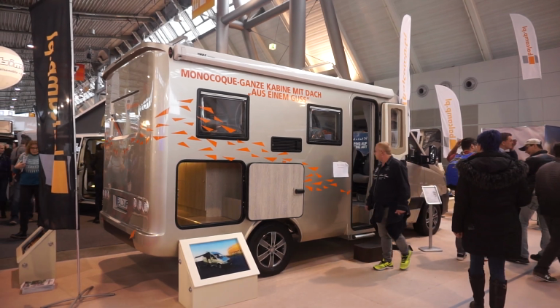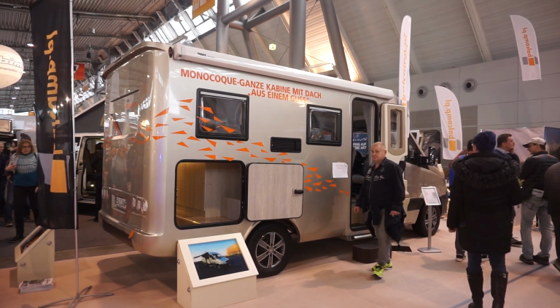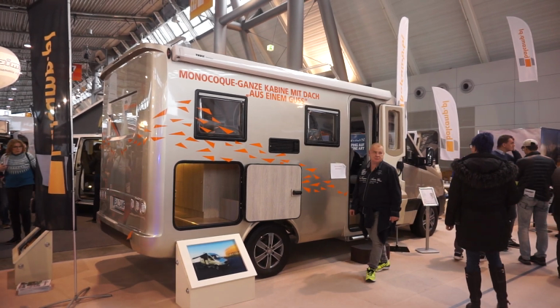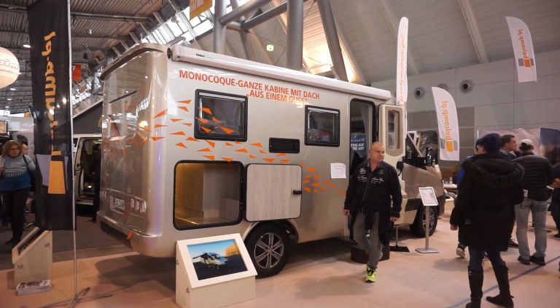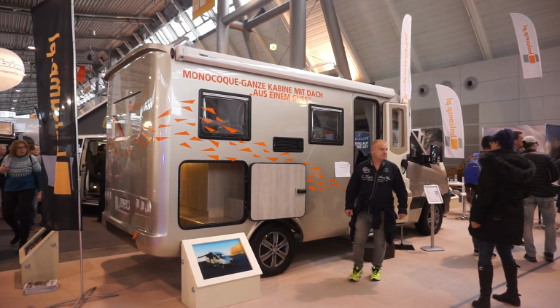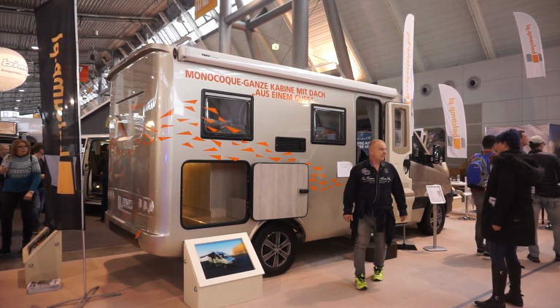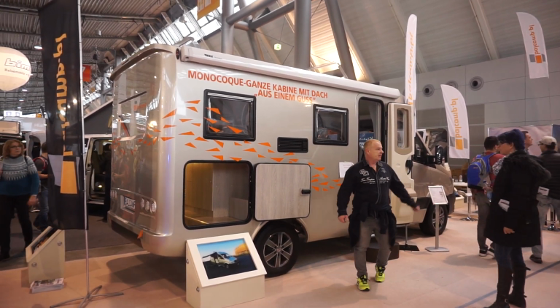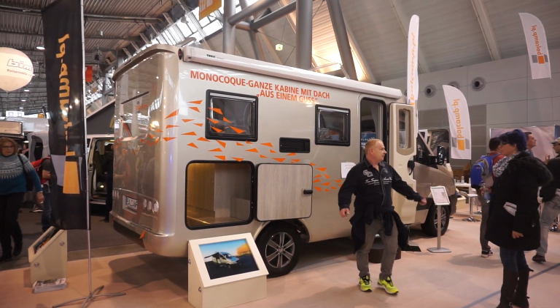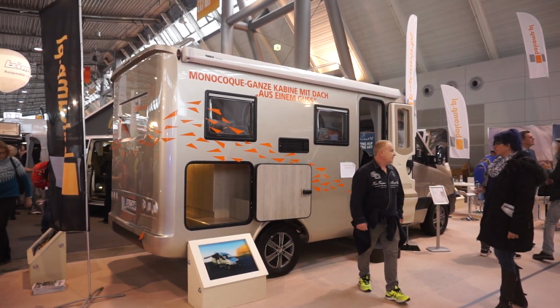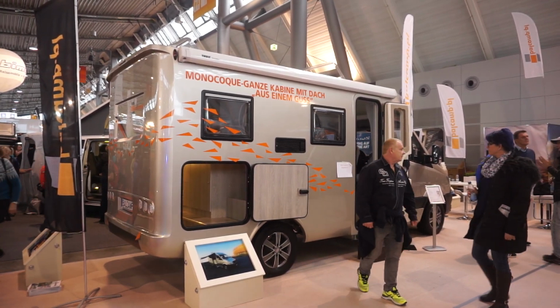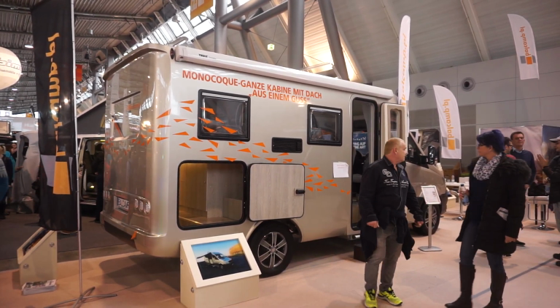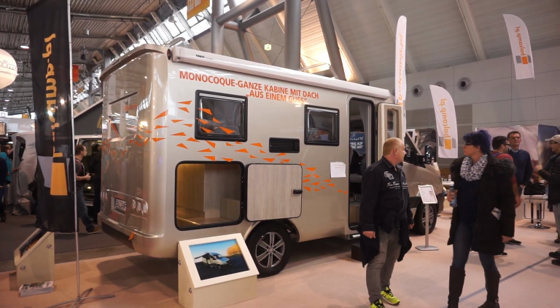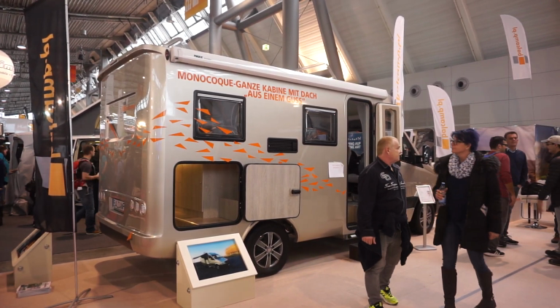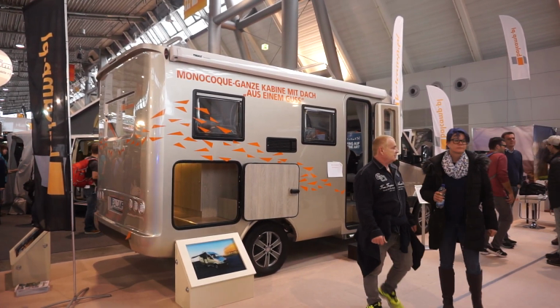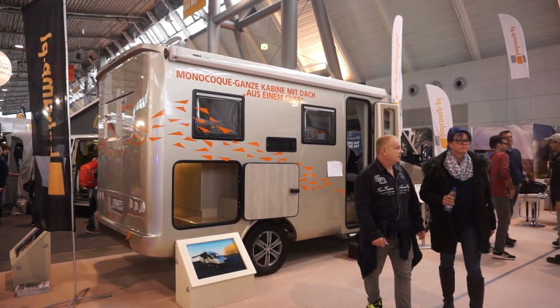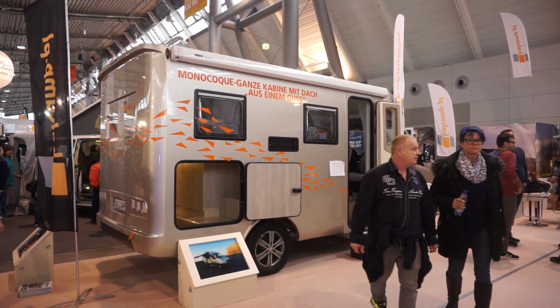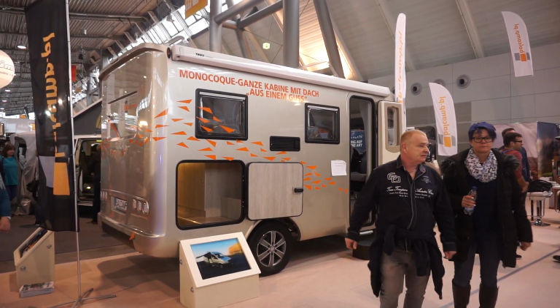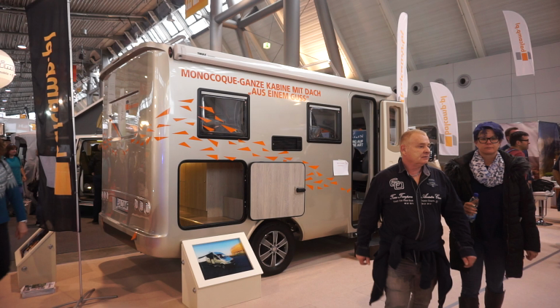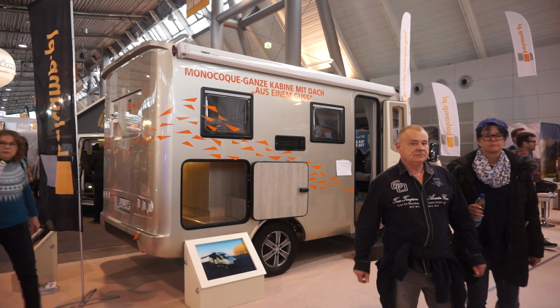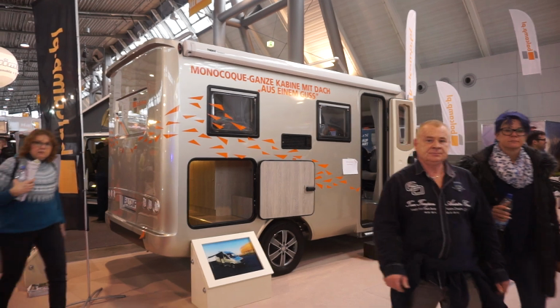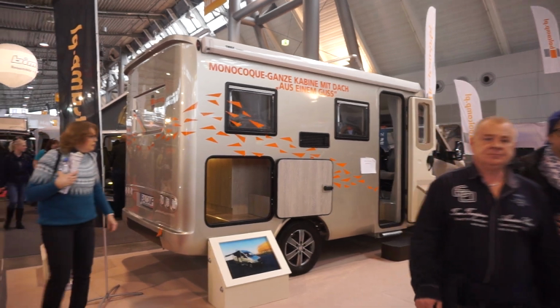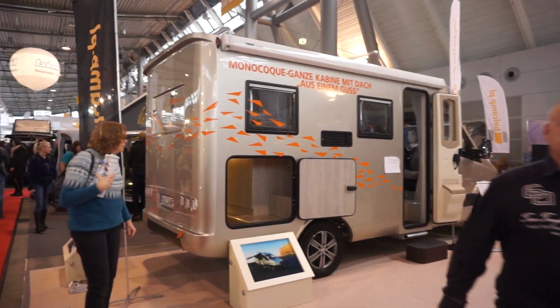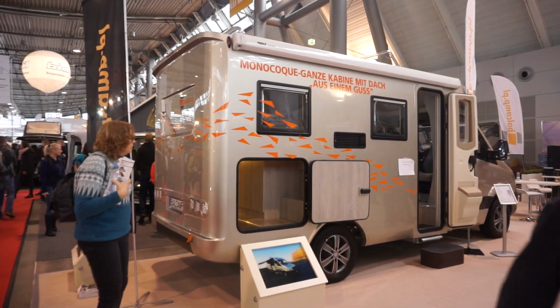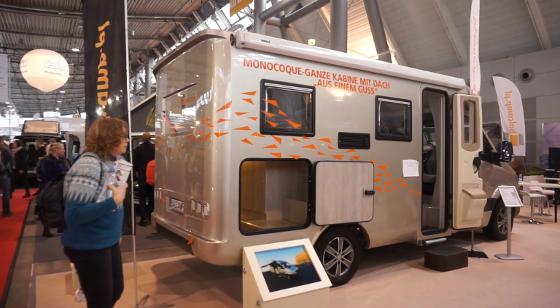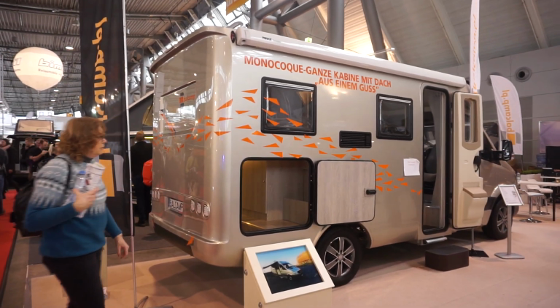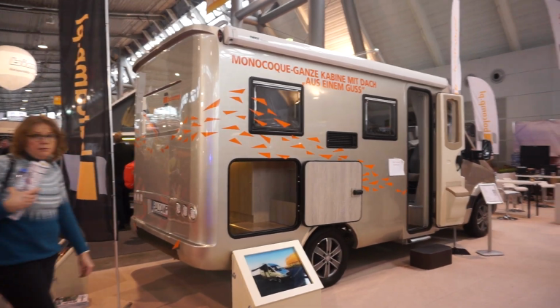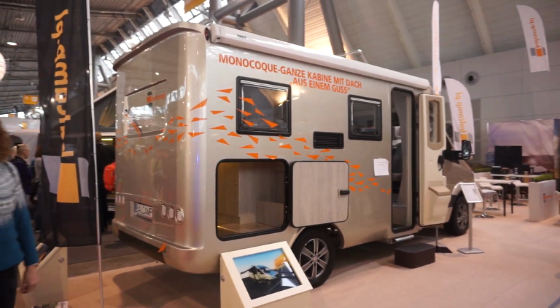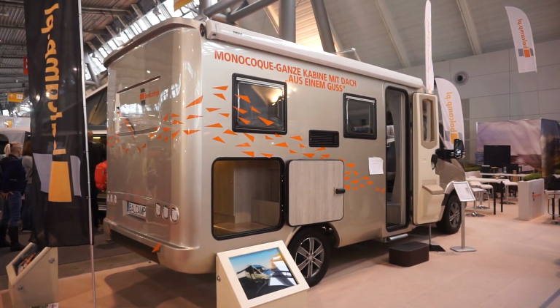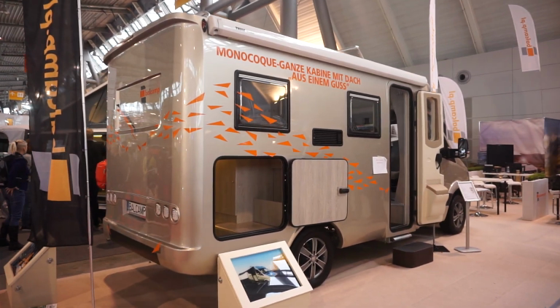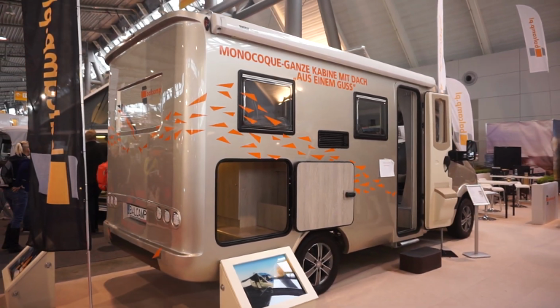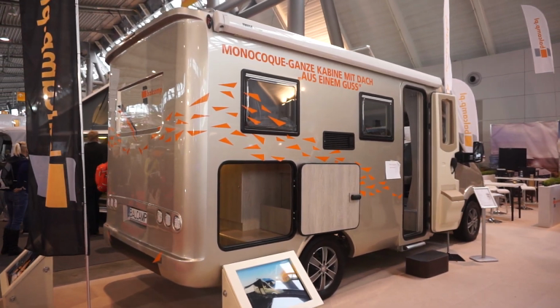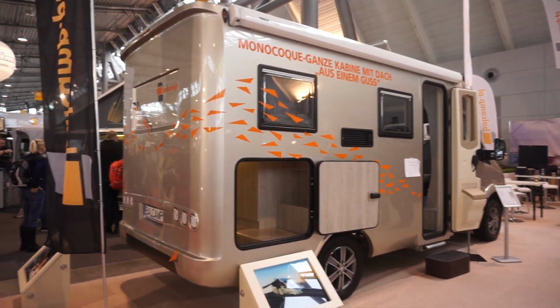Stuttgart, Saturday the 19th of January 2019. This is the CMT trade fair.